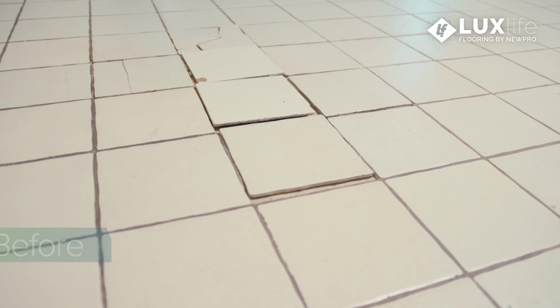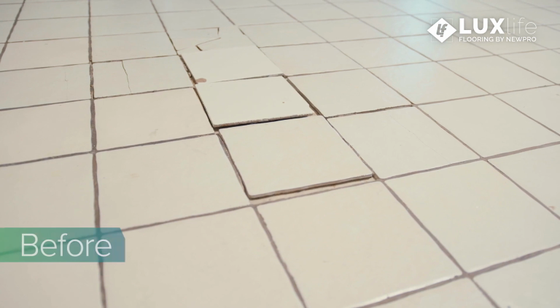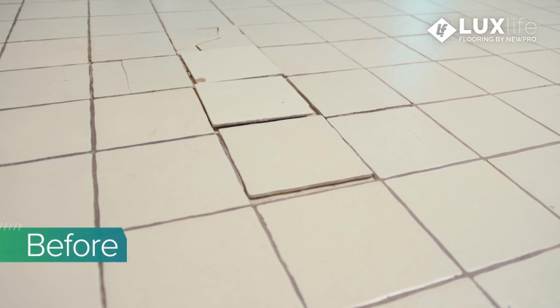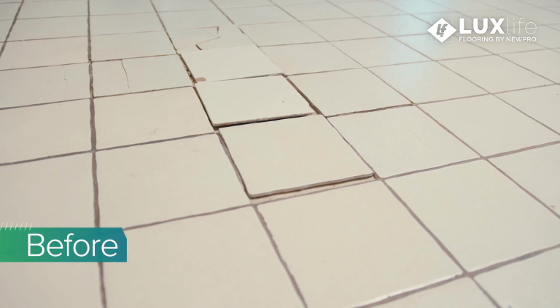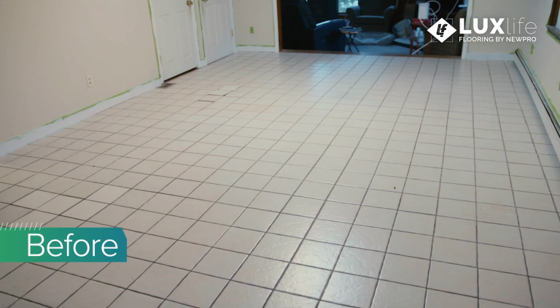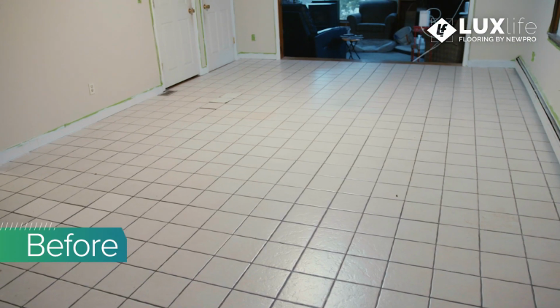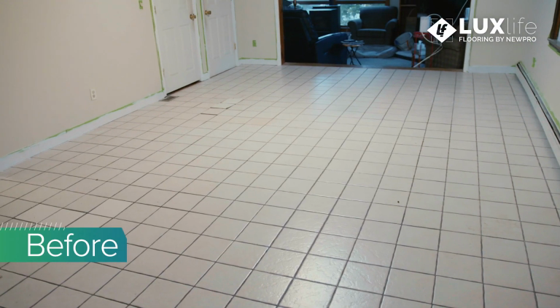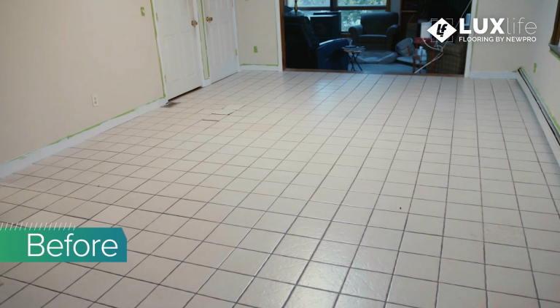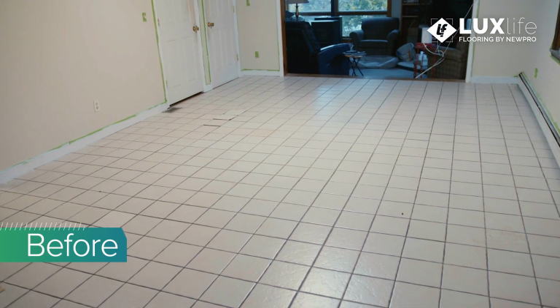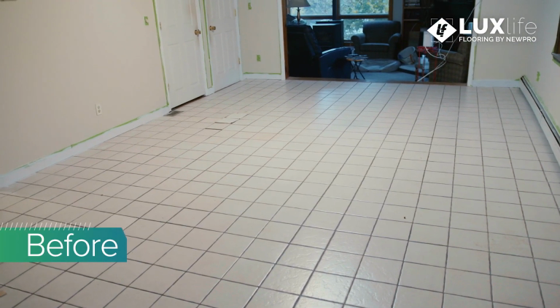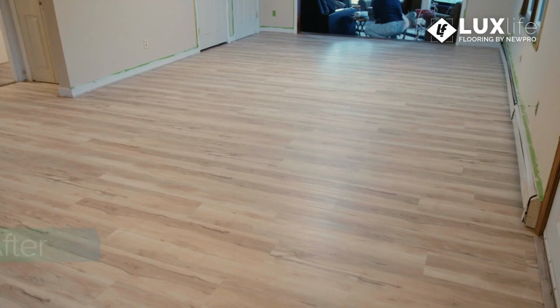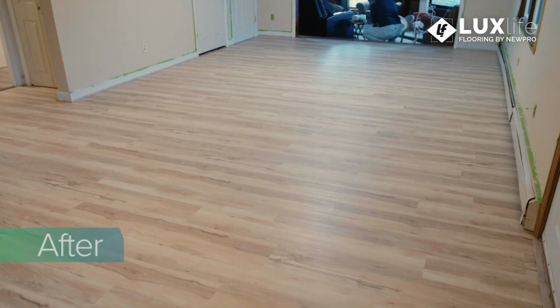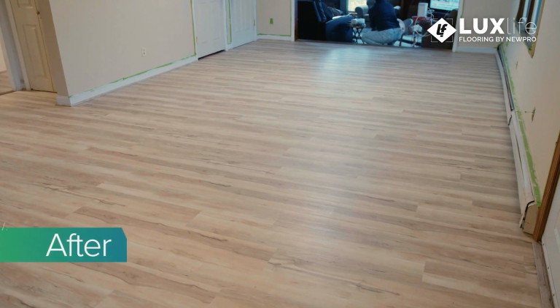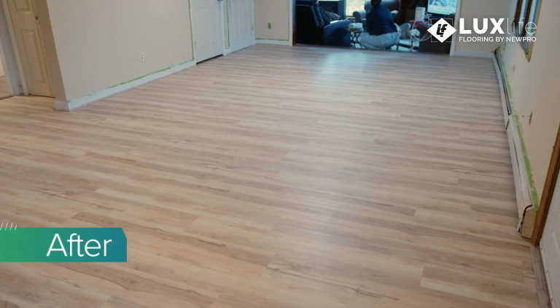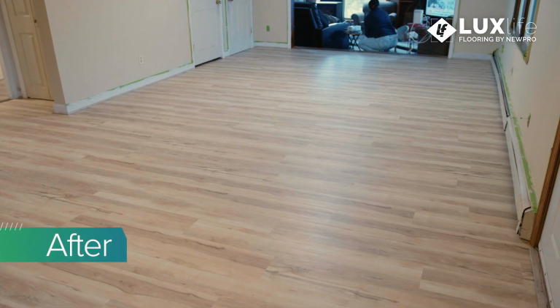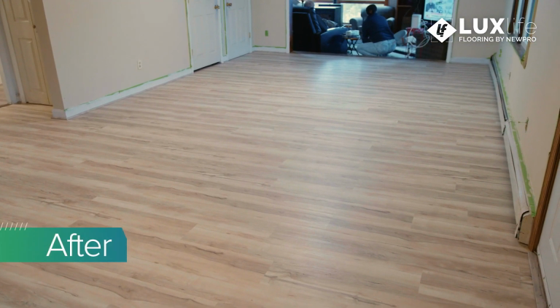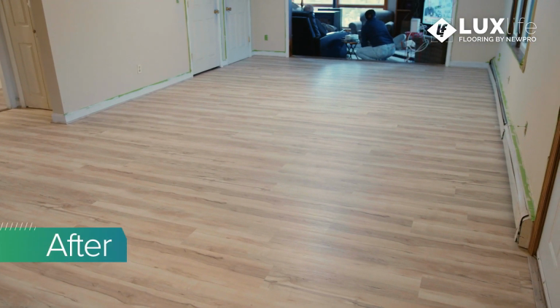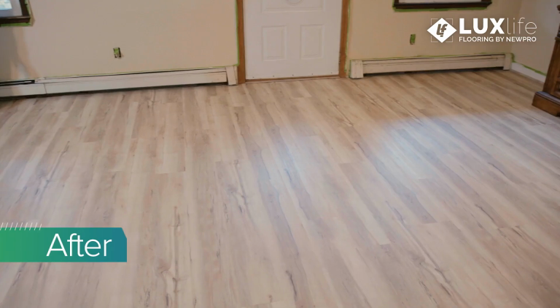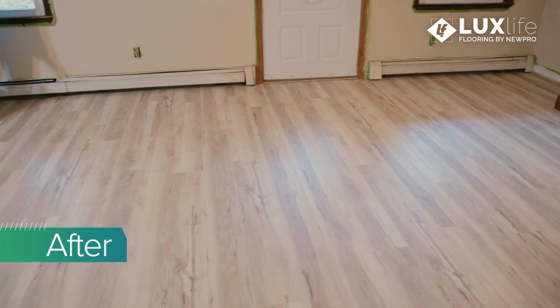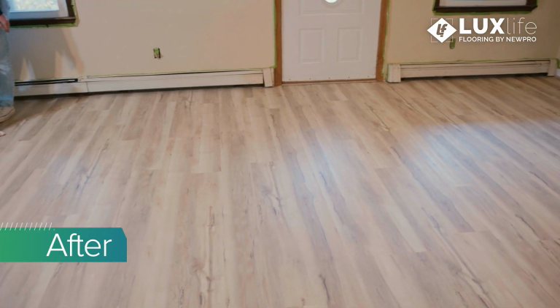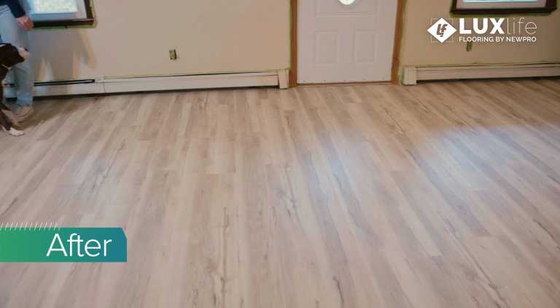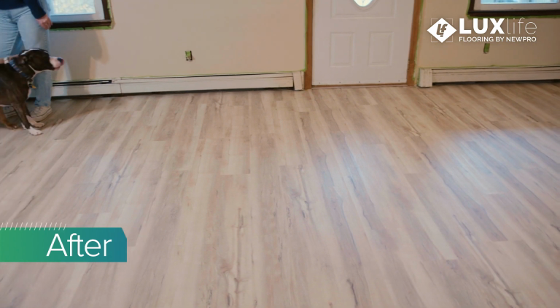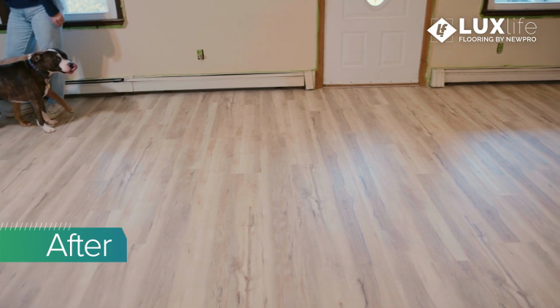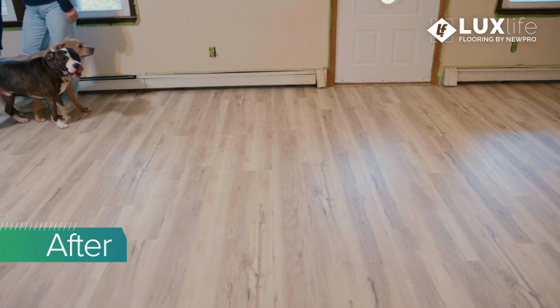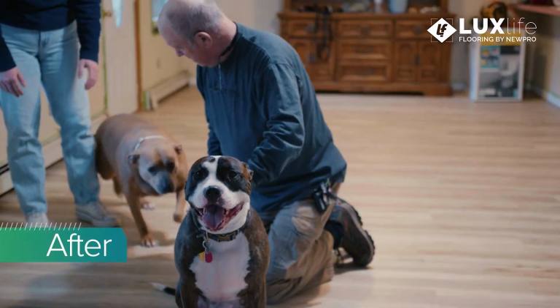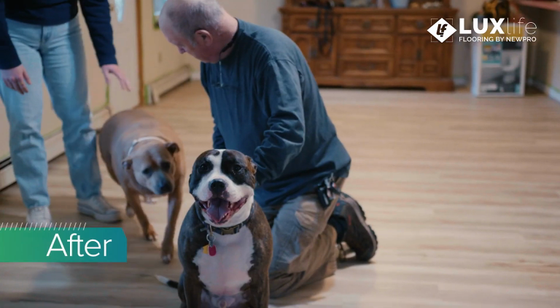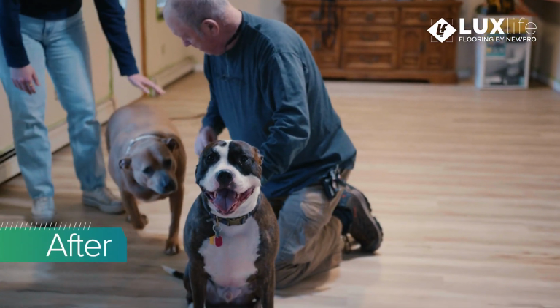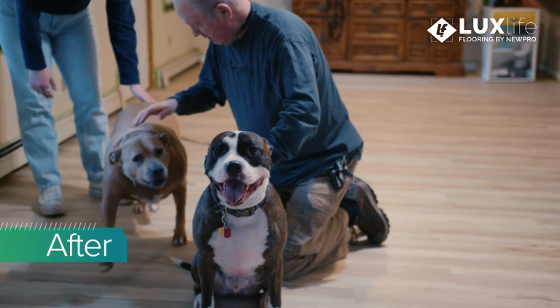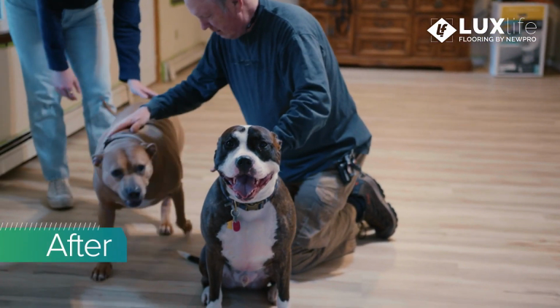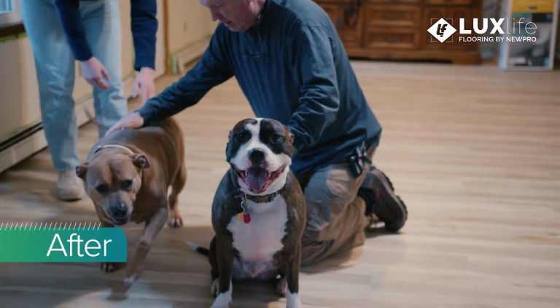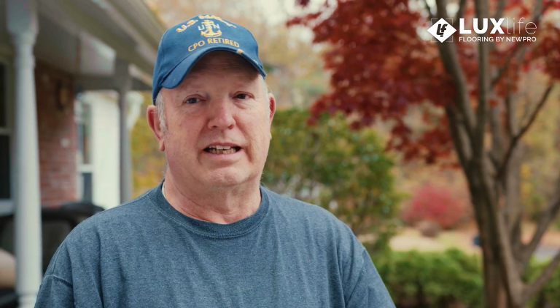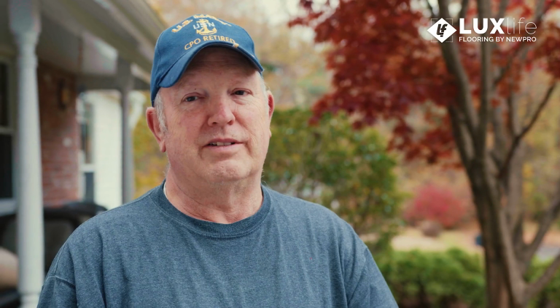When you walk on it, it feels cushiony, it feels soft — better material. The floor is going to be beautiful no matter what. I've got two dogs that run around and they love it.